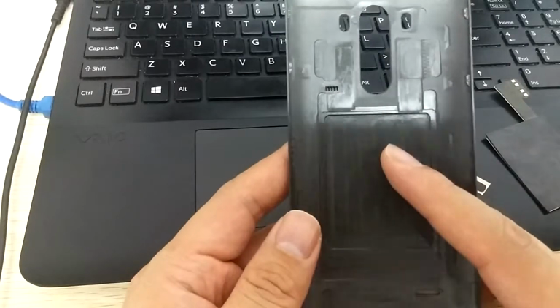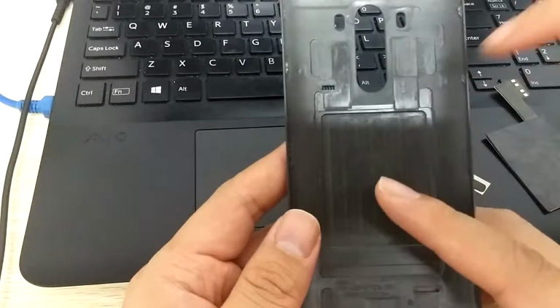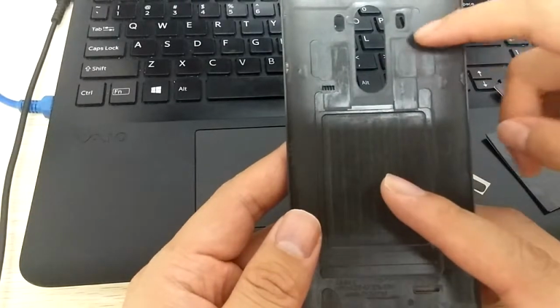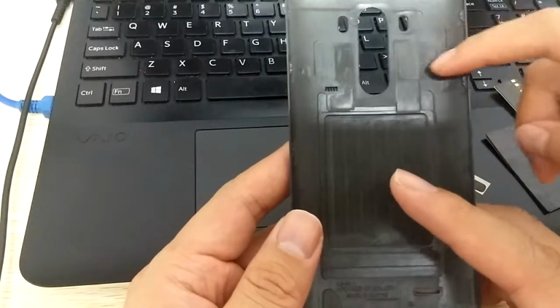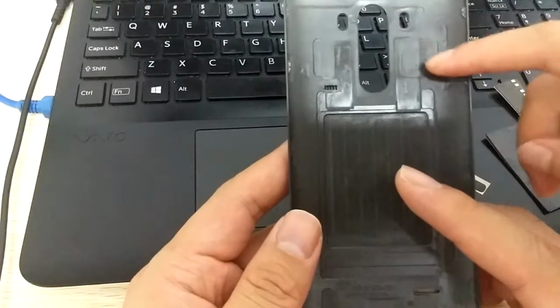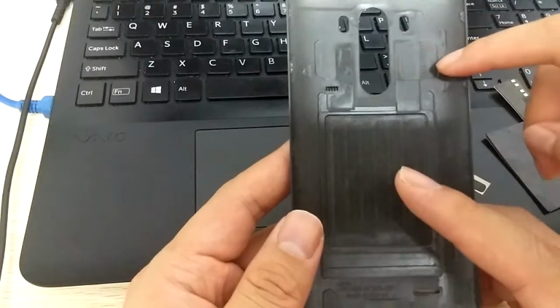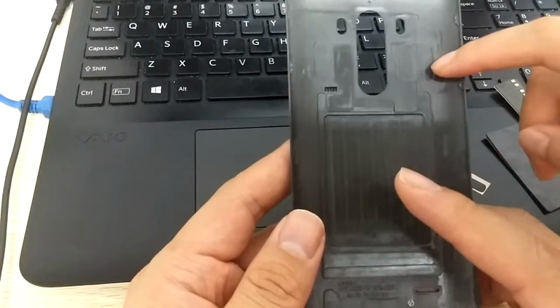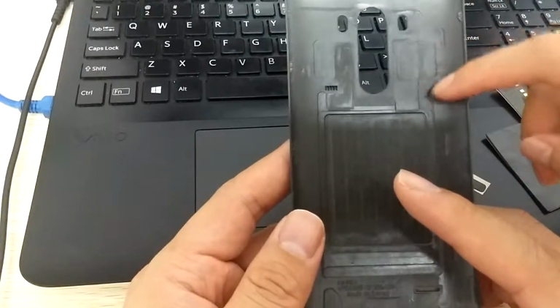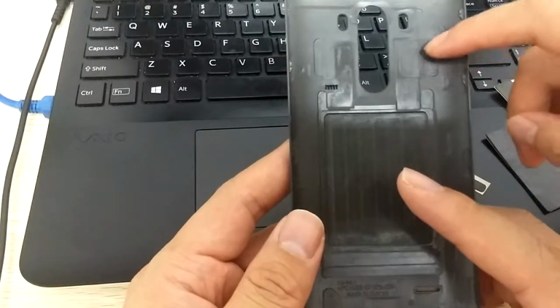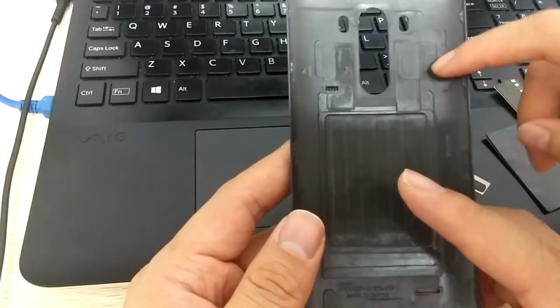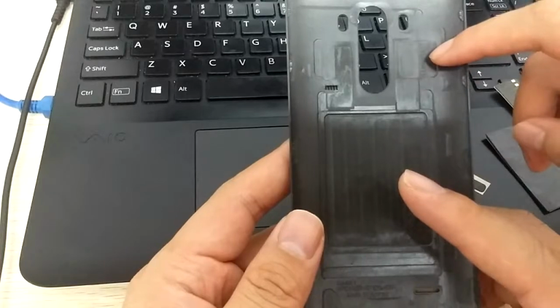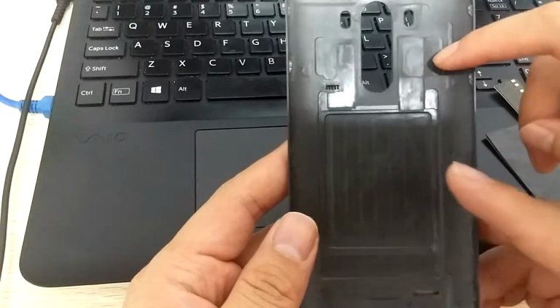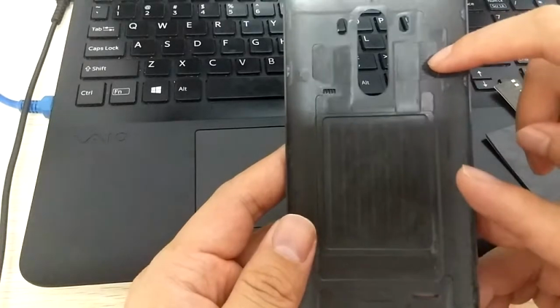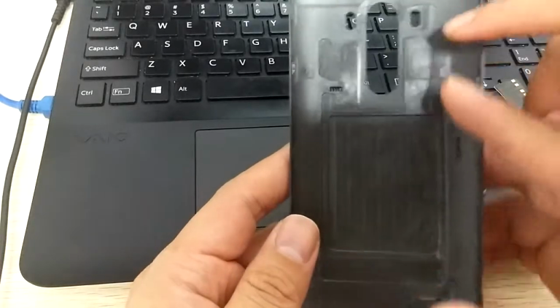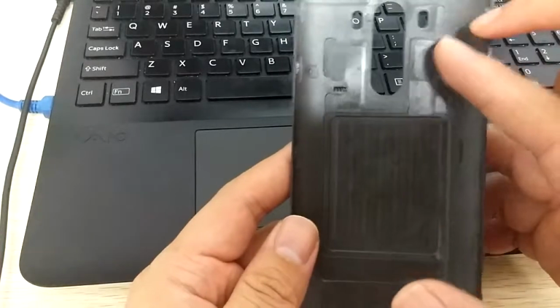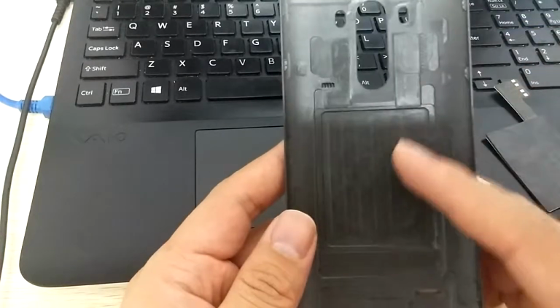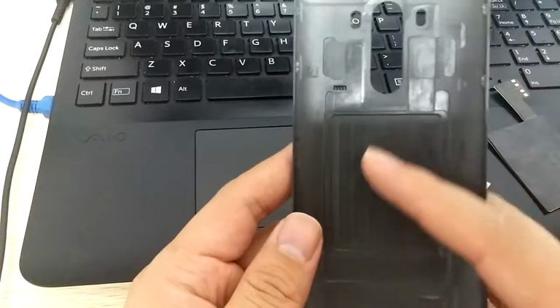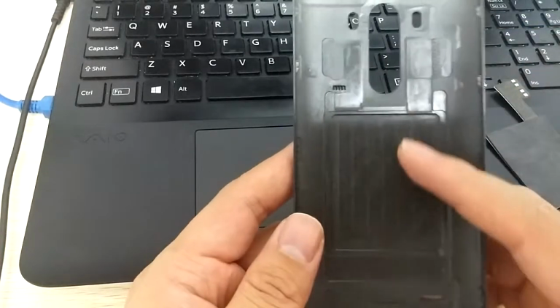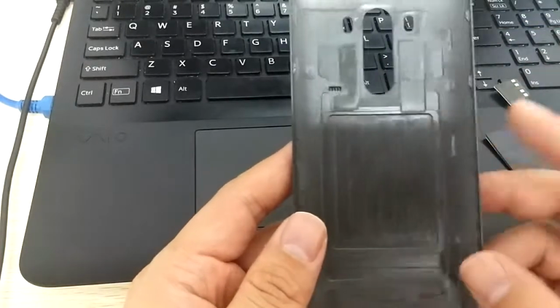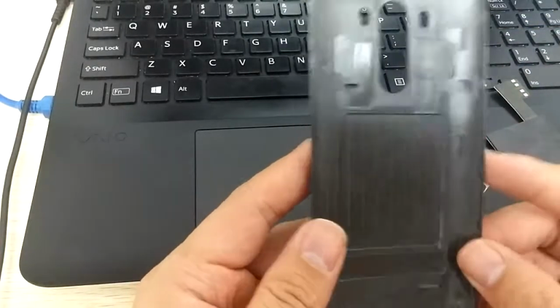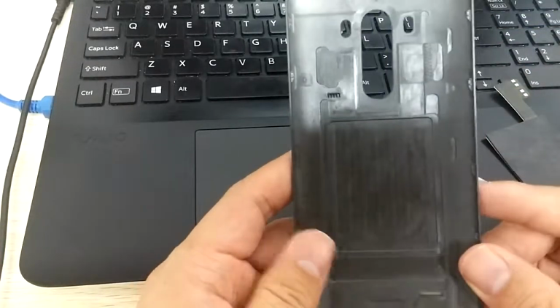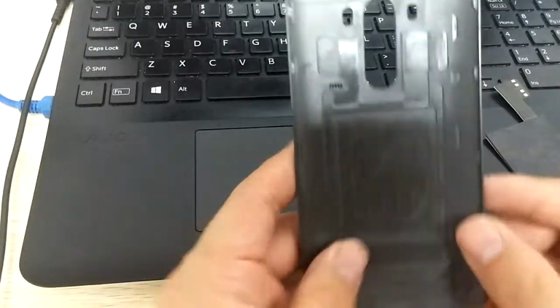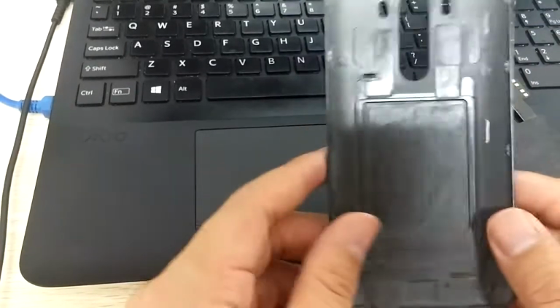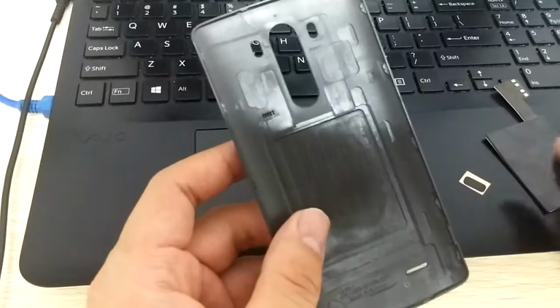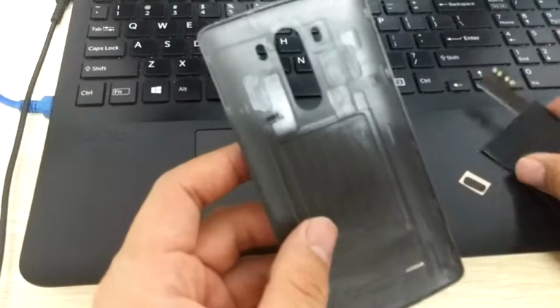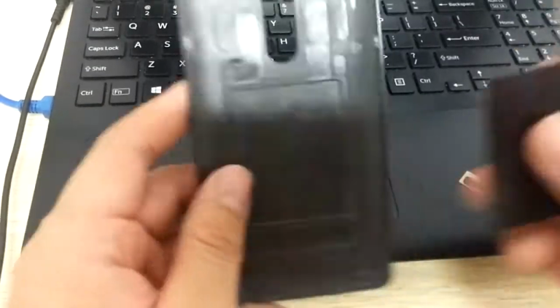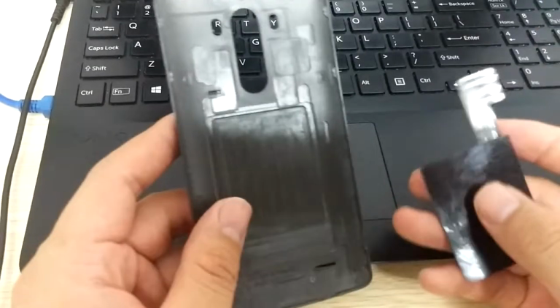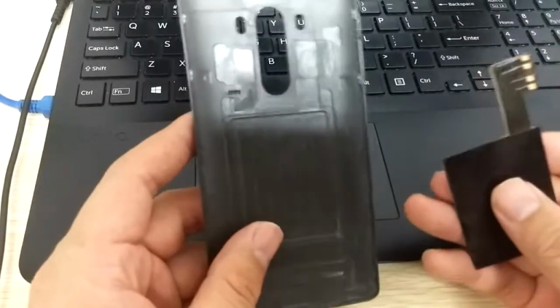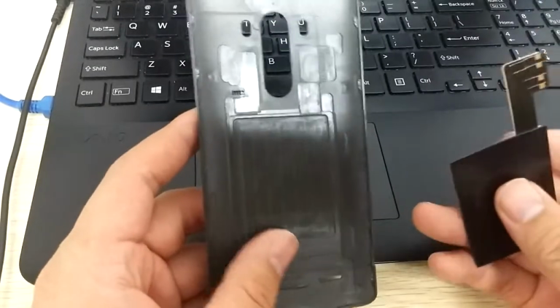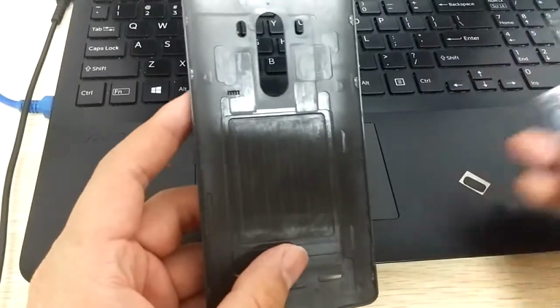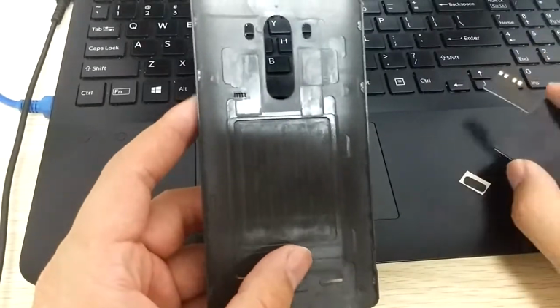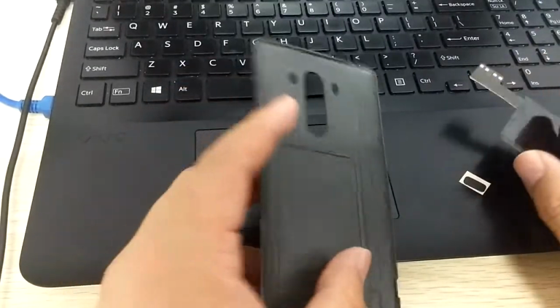And this small slot is for the four pins. You must tear off the original chip firstly, then you will use ours. Now let's start.